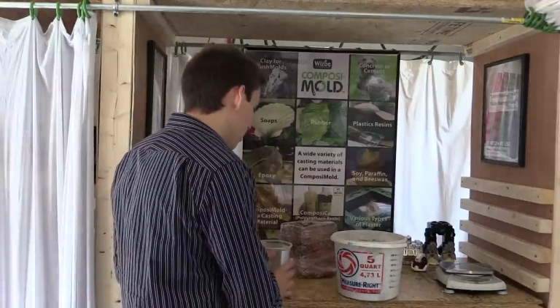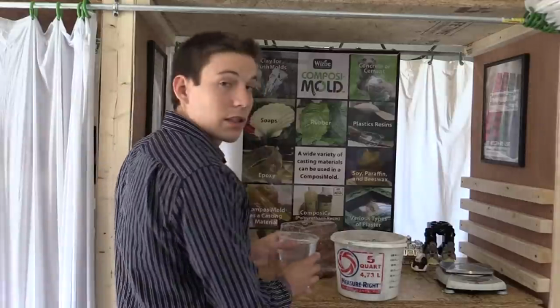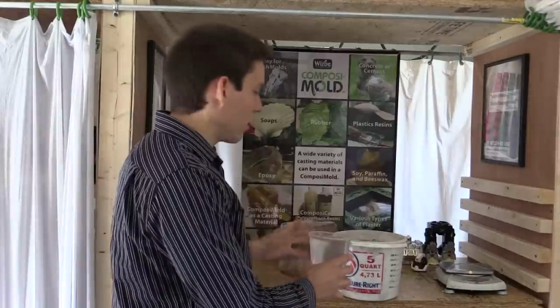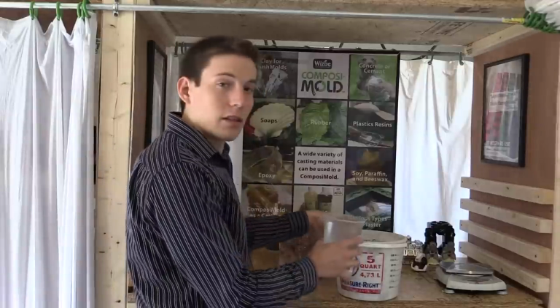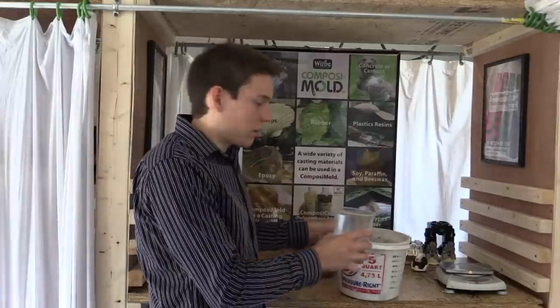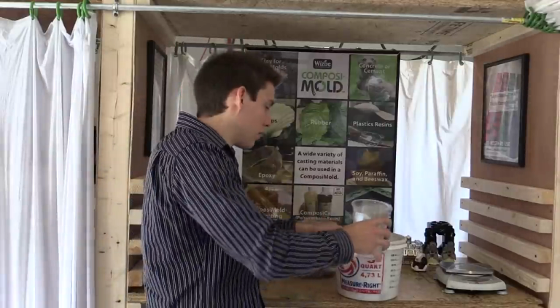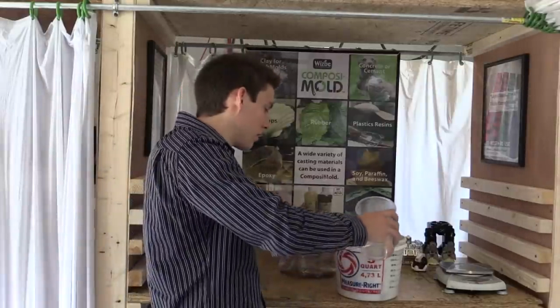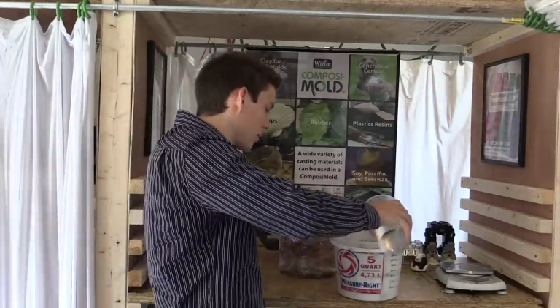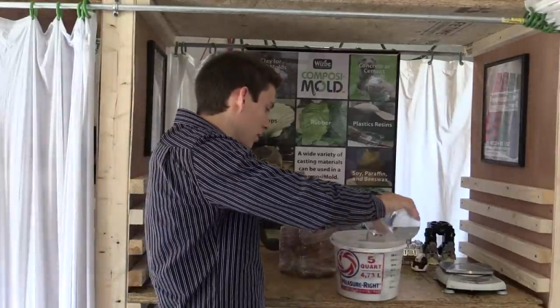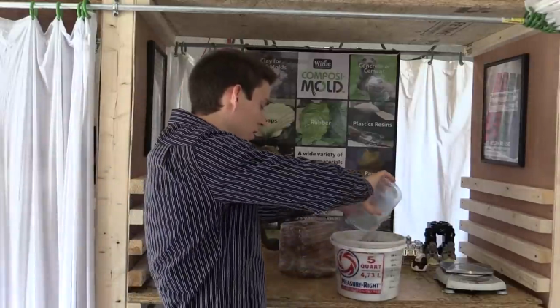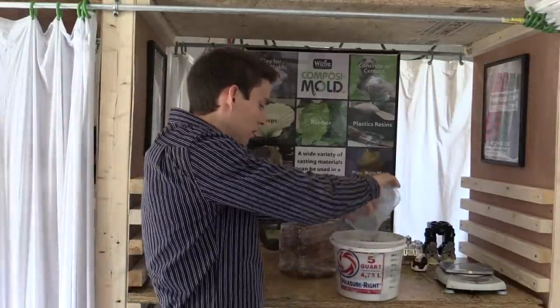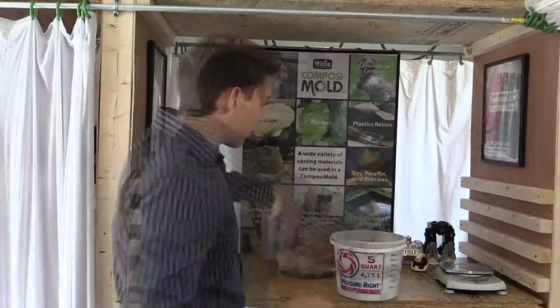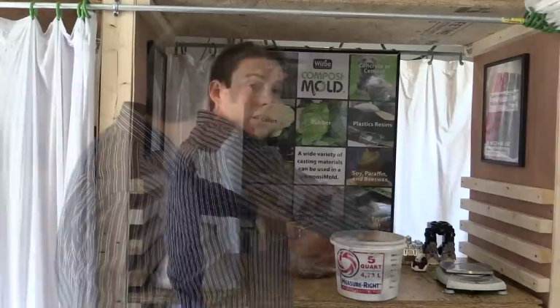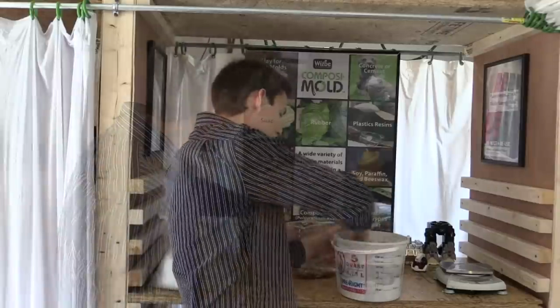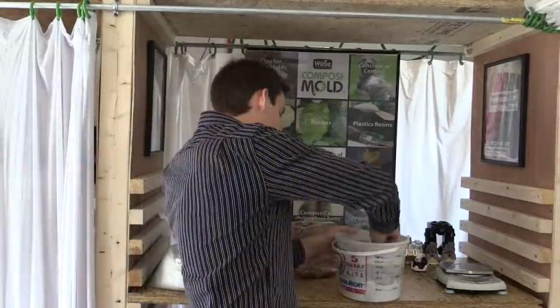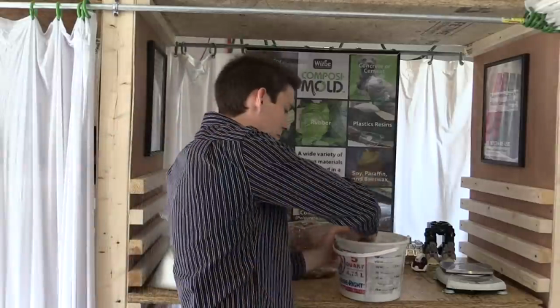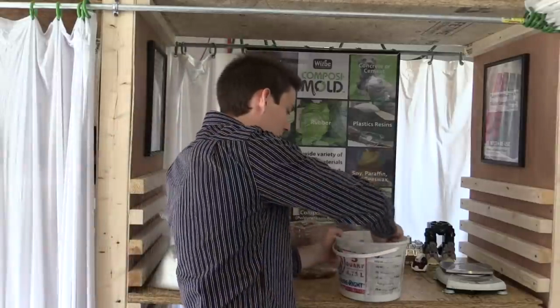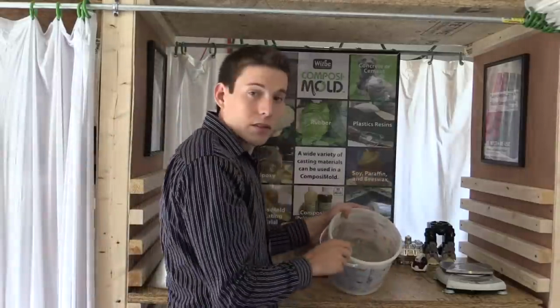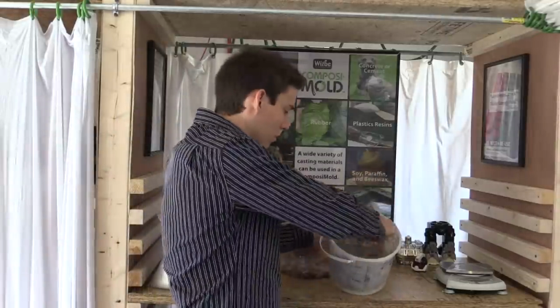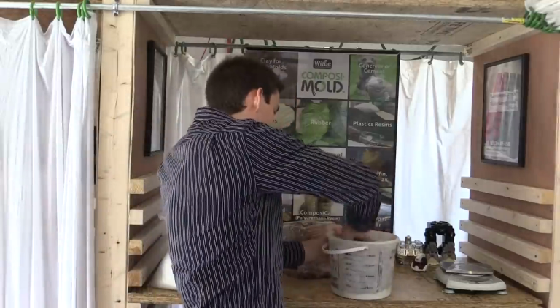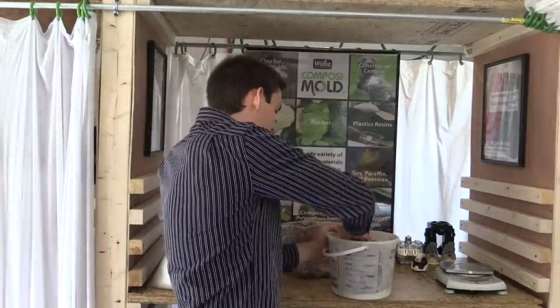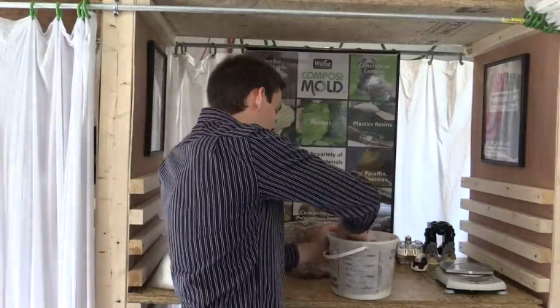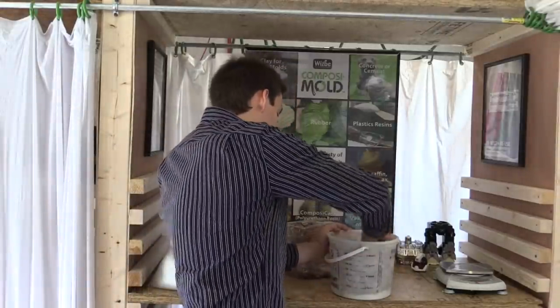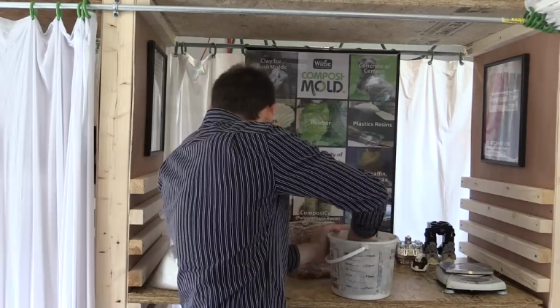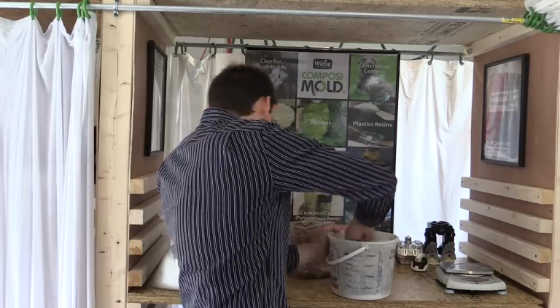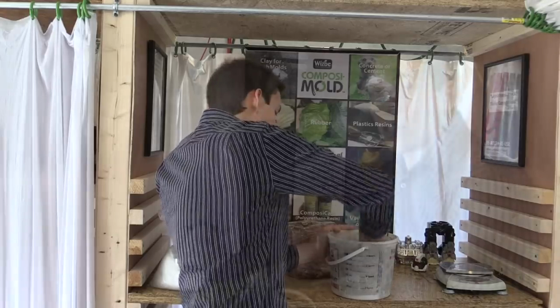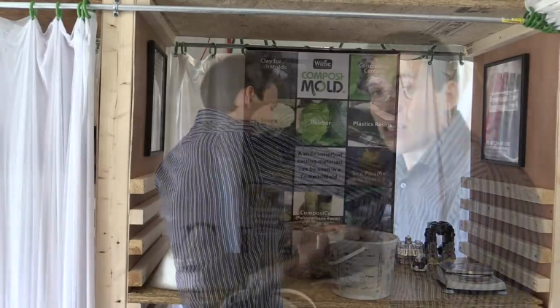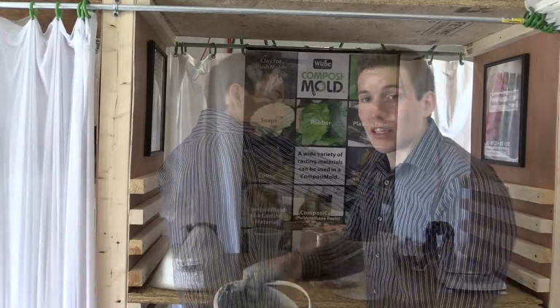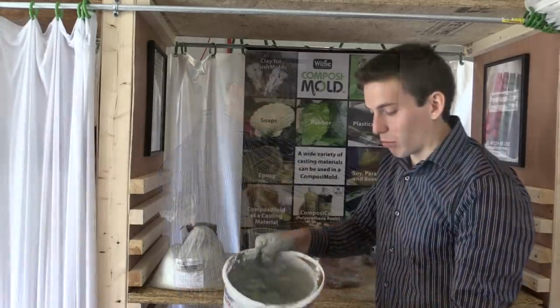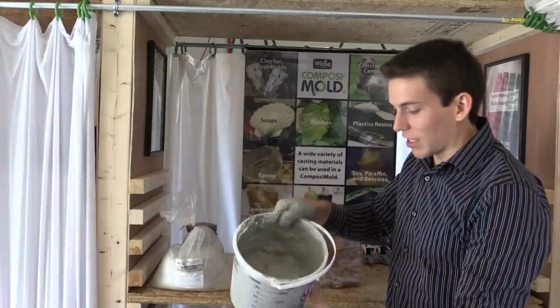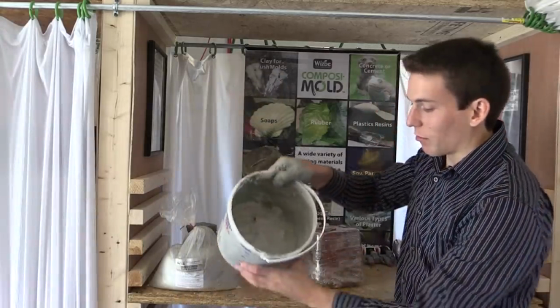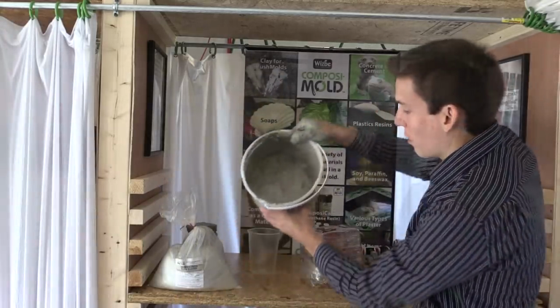So let's get started. It's mixed up and ready to pour.